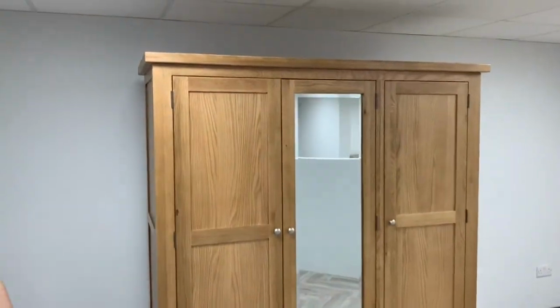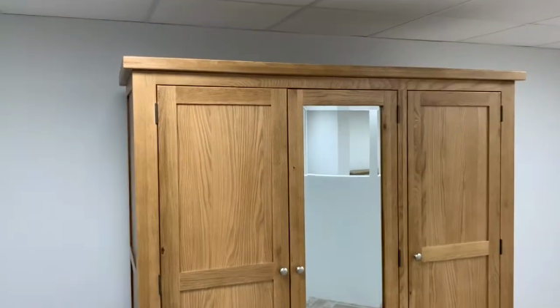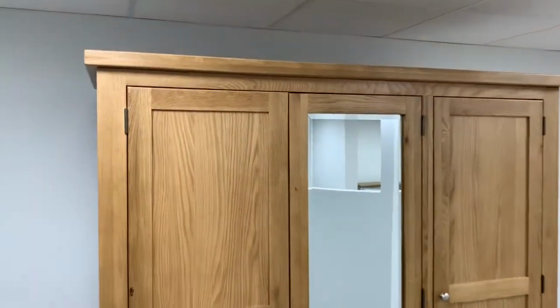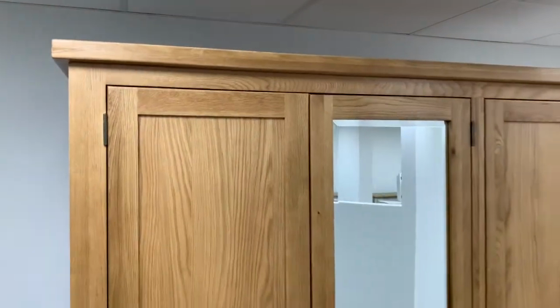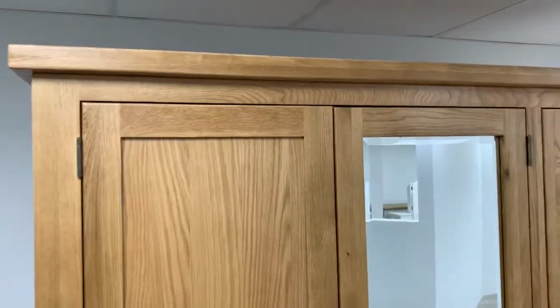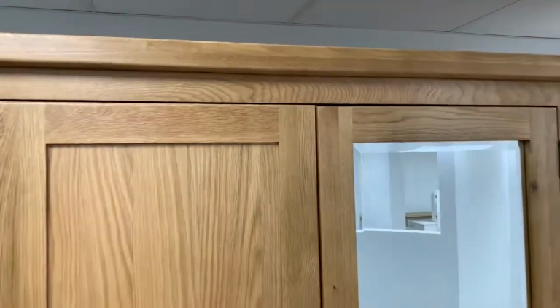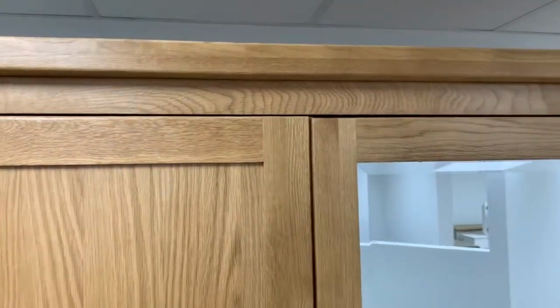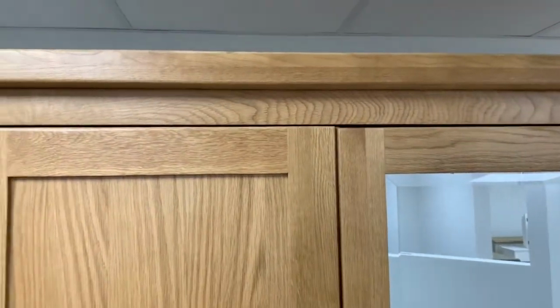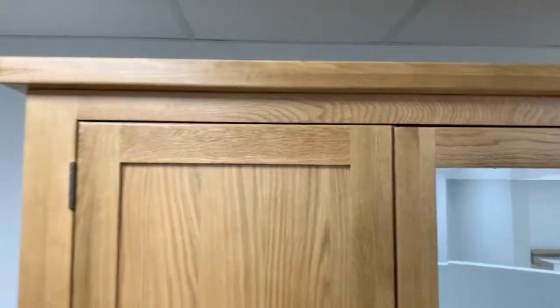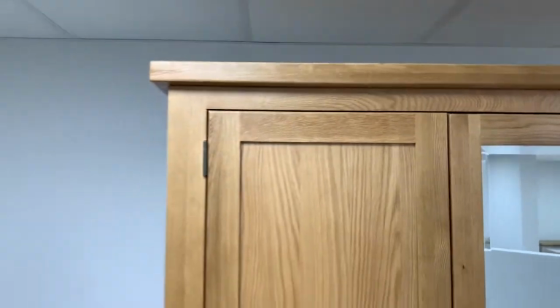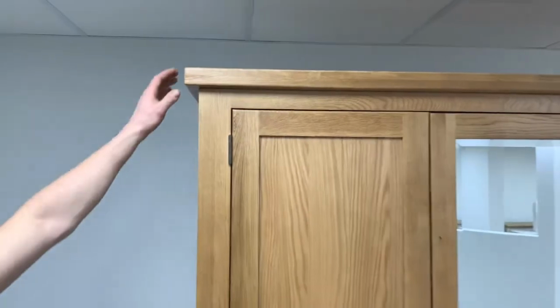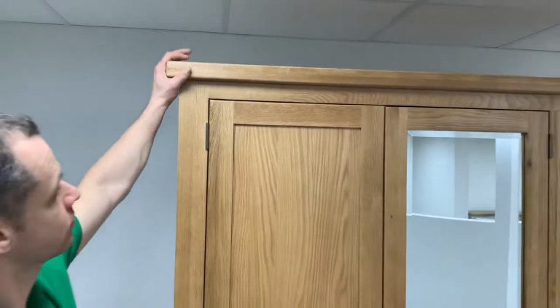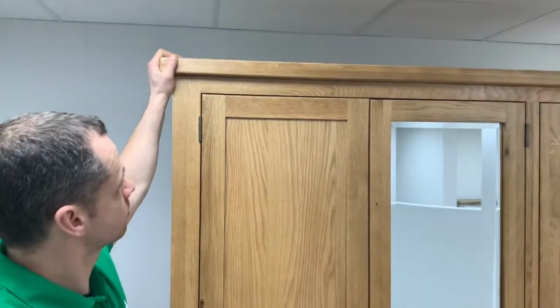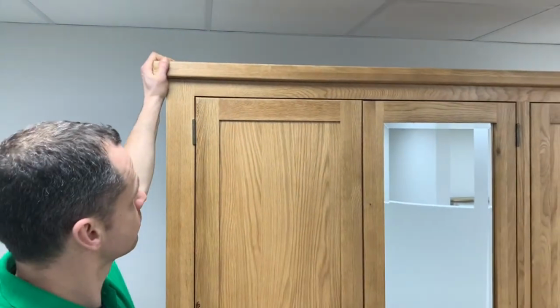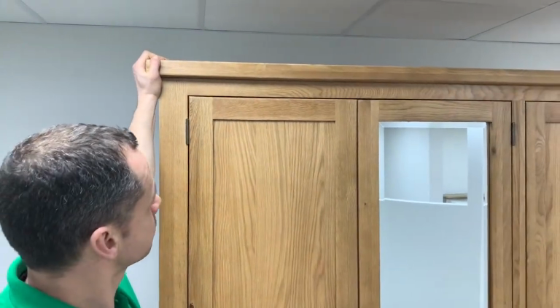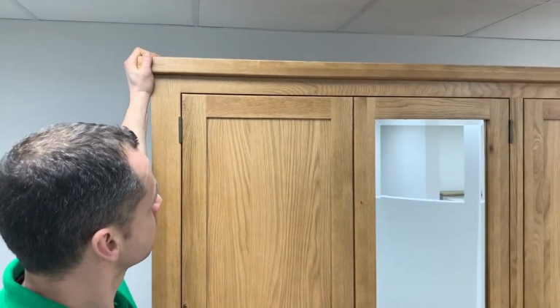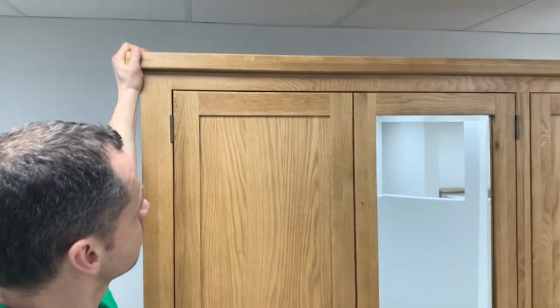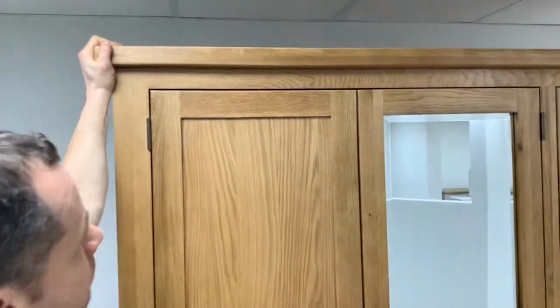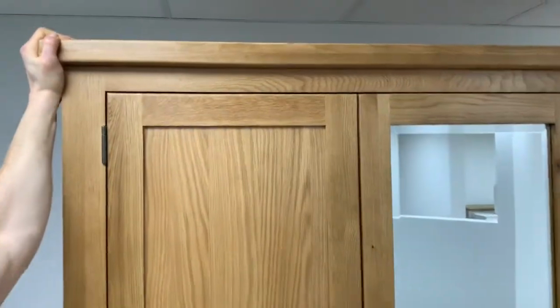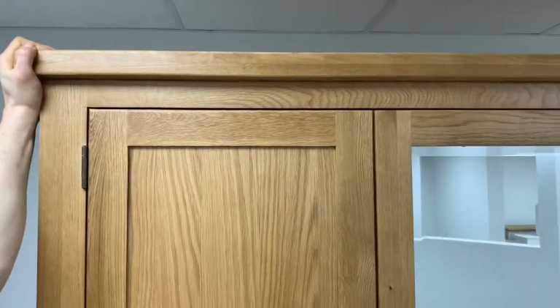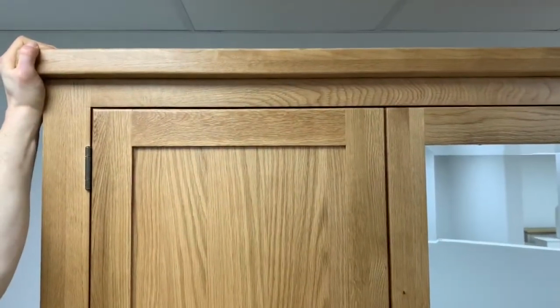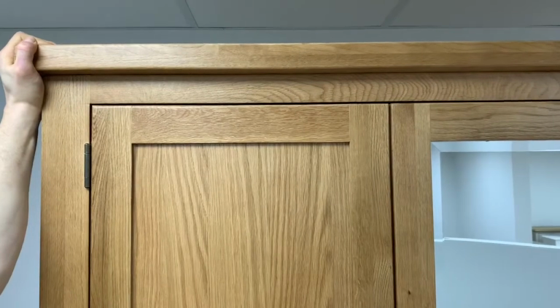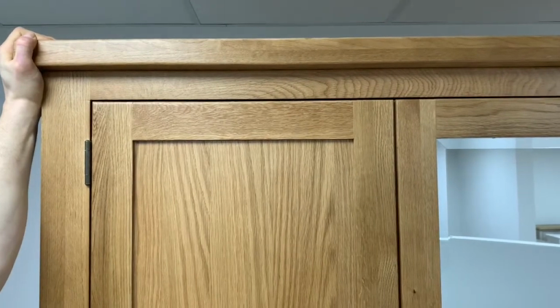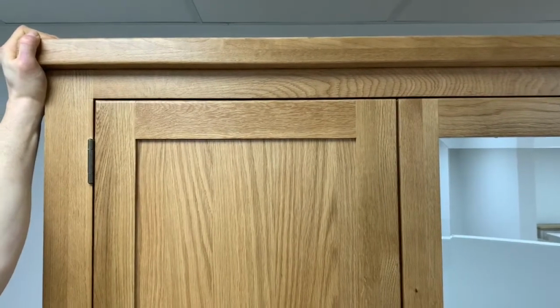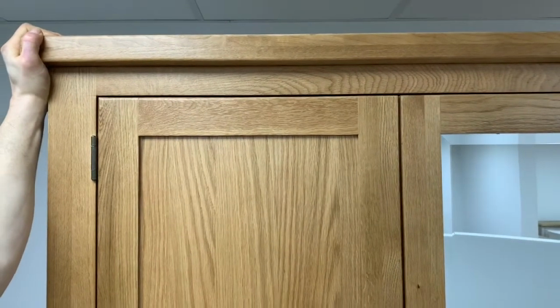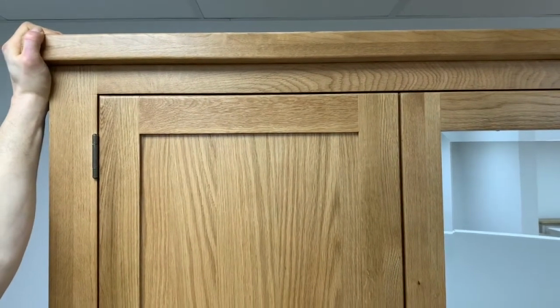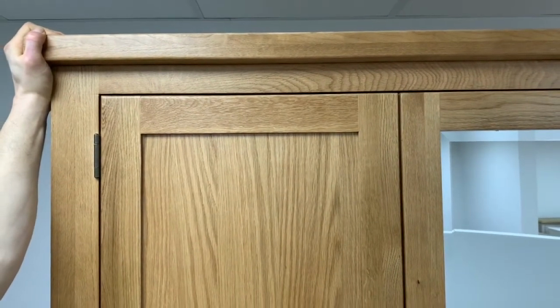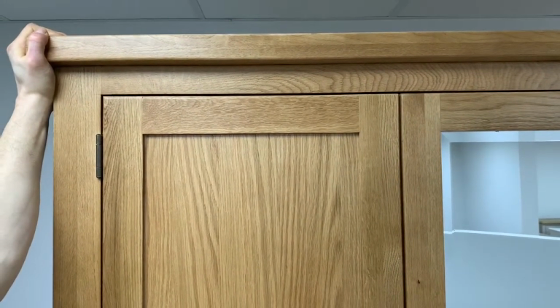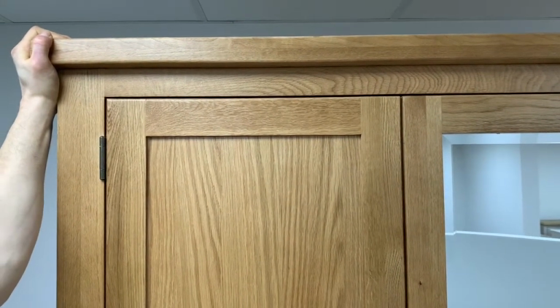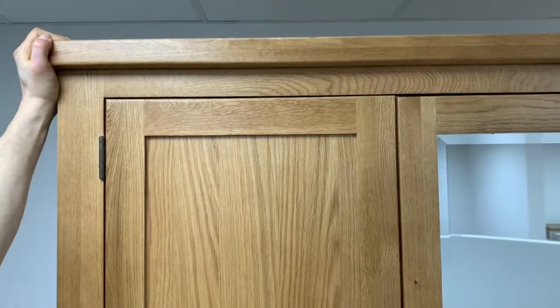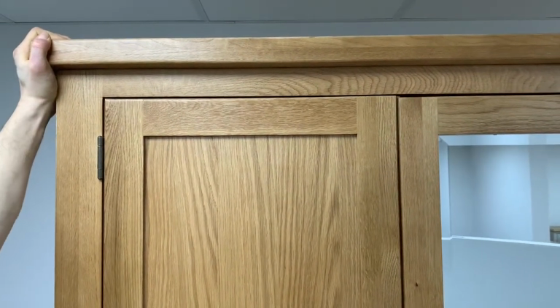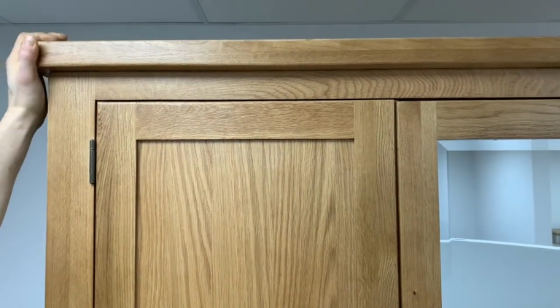As you can see here, the gap is not even, but if we pull or push on one of the front corners you'll see it move. In this situation we've pulled on the front corner and you'll see the gap has straightened up — if we let go now you'll see it go back.